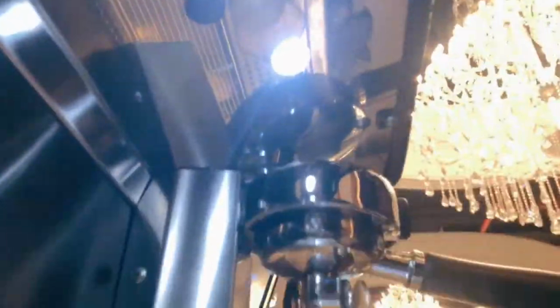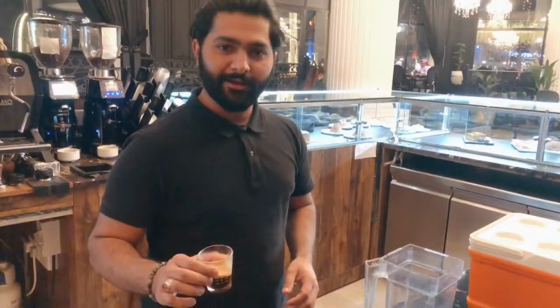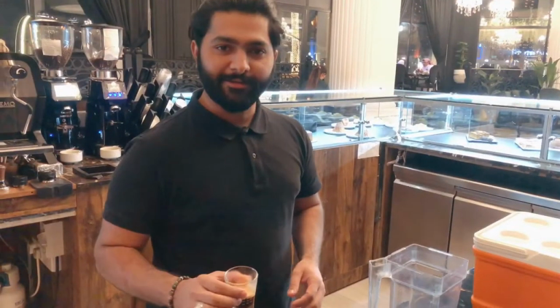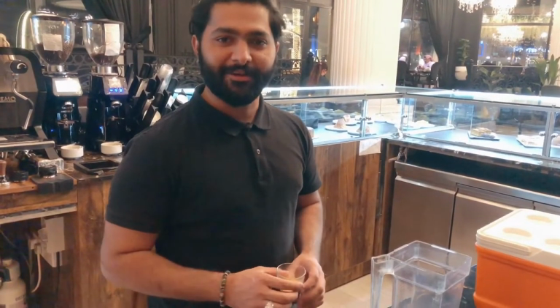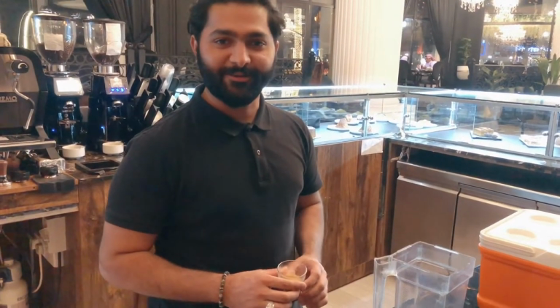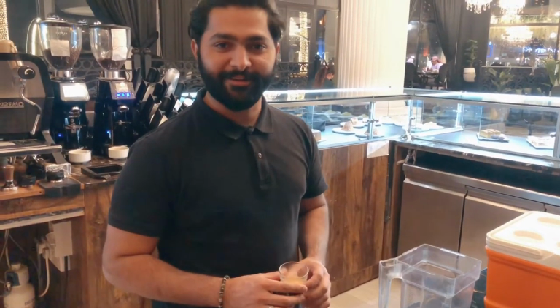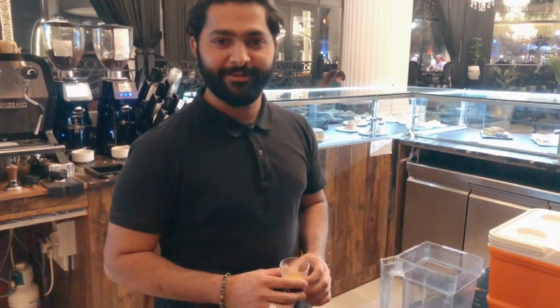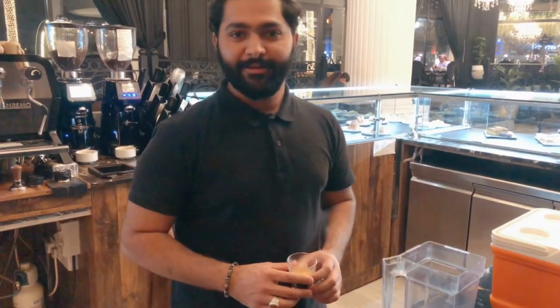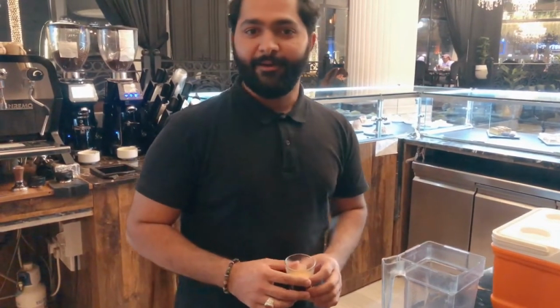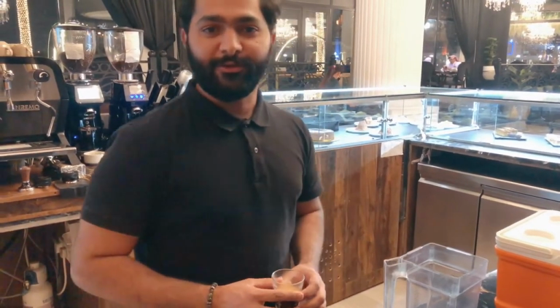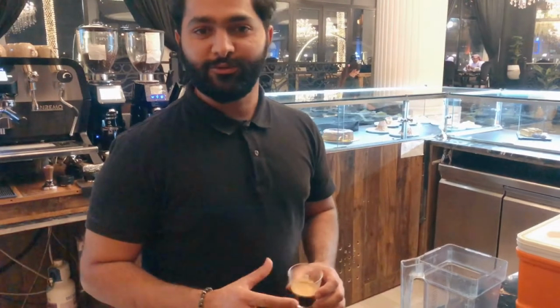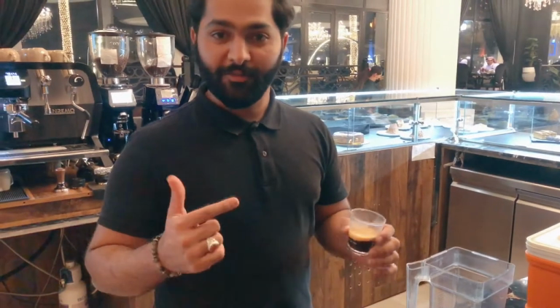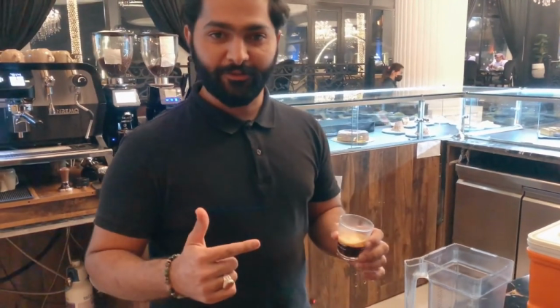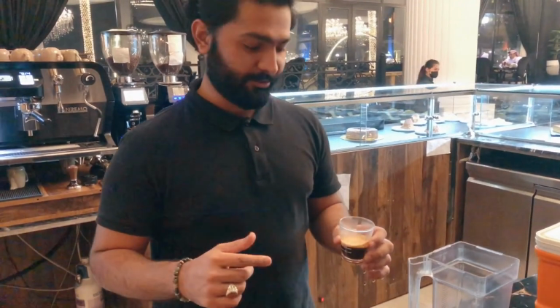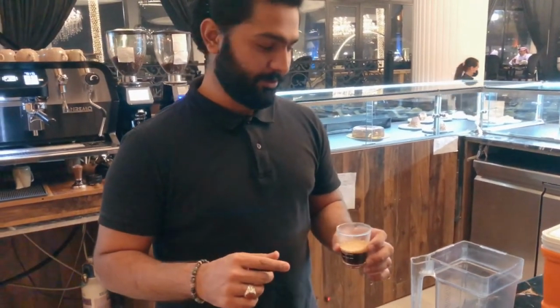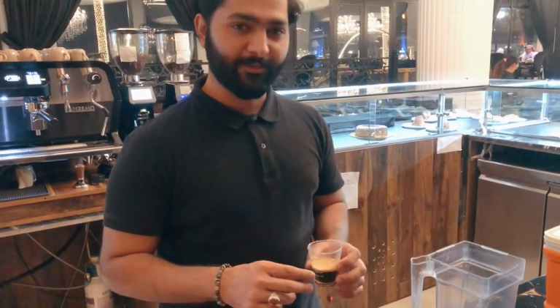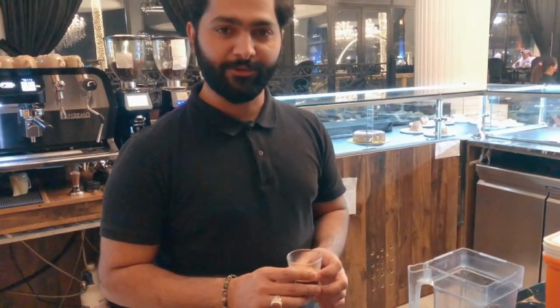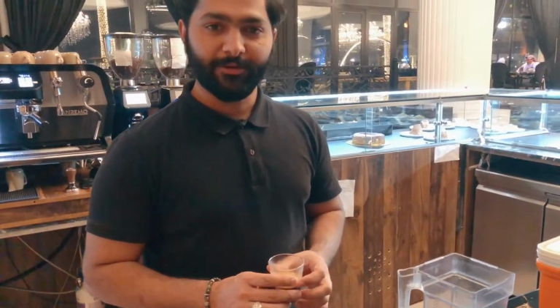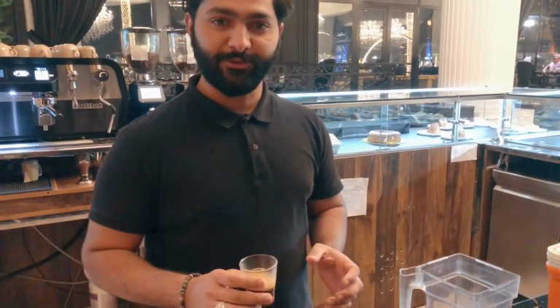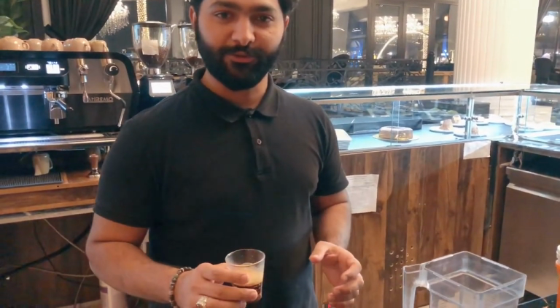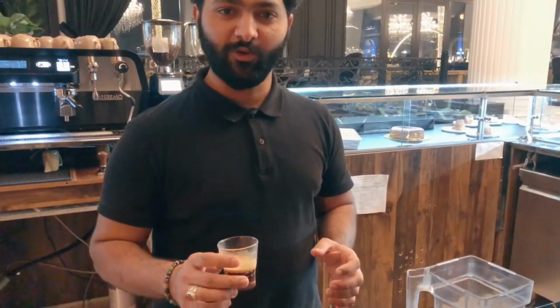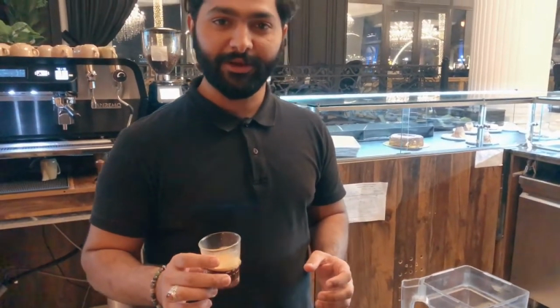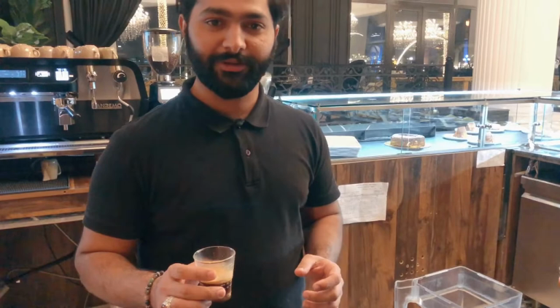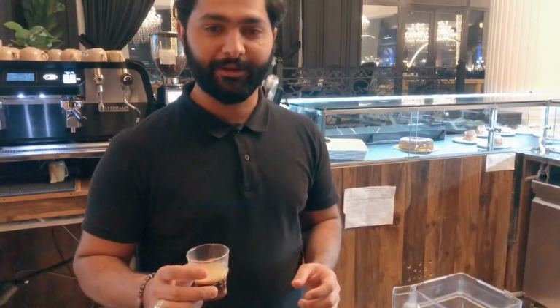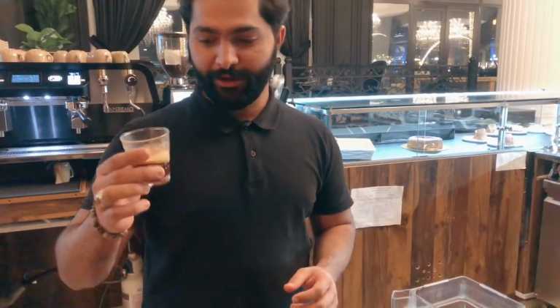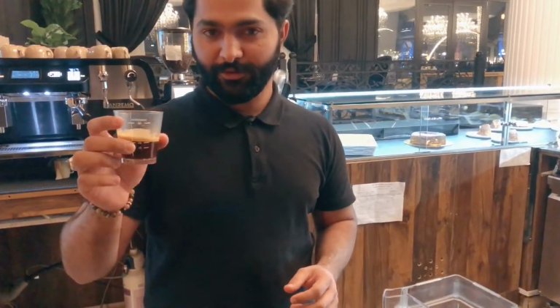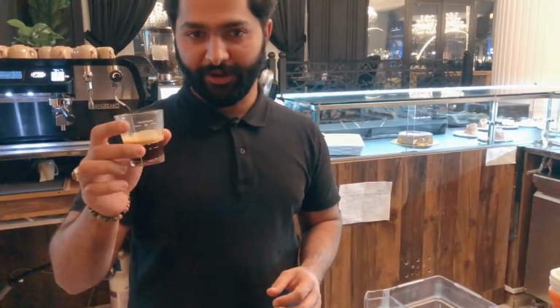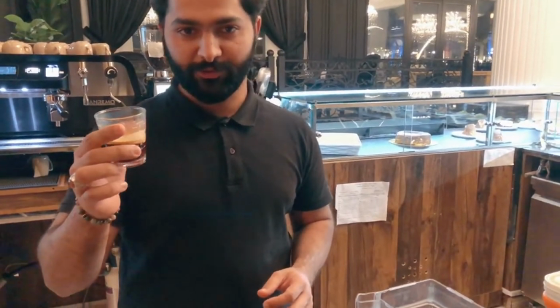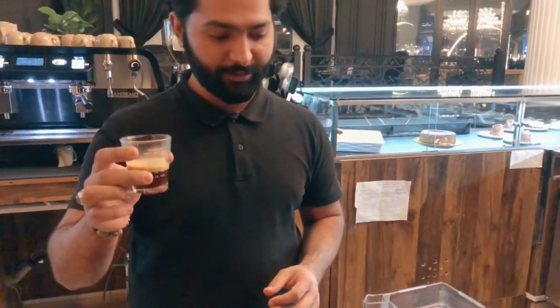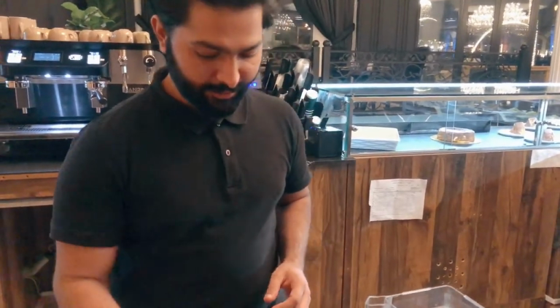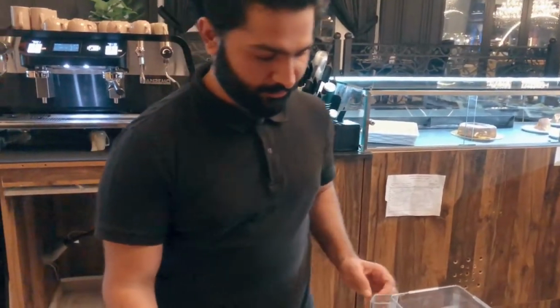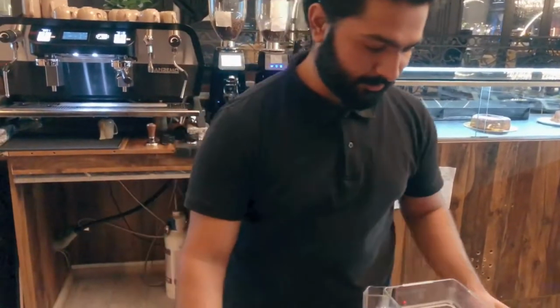Hello guys, welcome back to my channel. I would like you to subscribe to my channel first. So today I'm going to introduce you to a blueberry iced latte. I took my espresso shot, so first of all, let's get started.